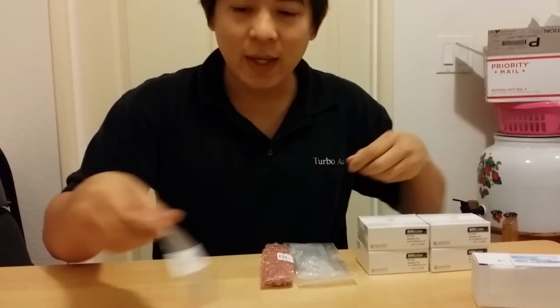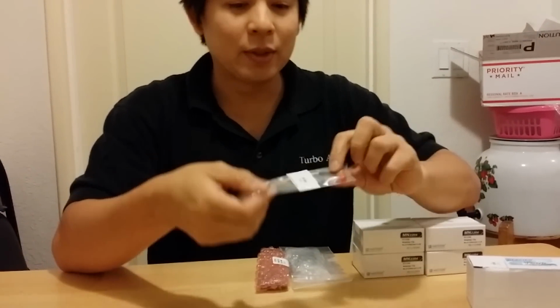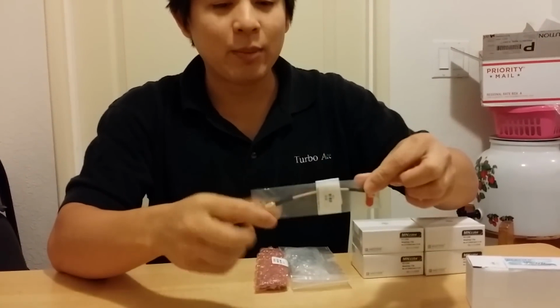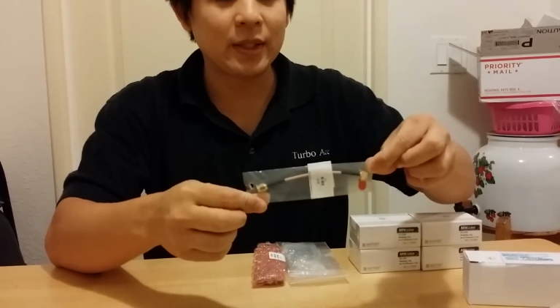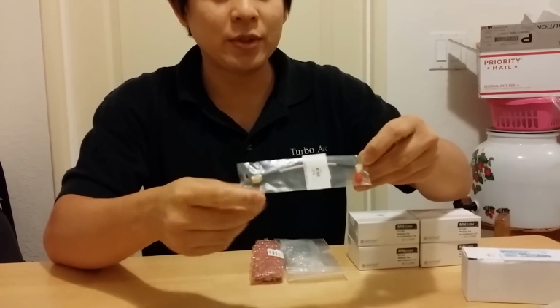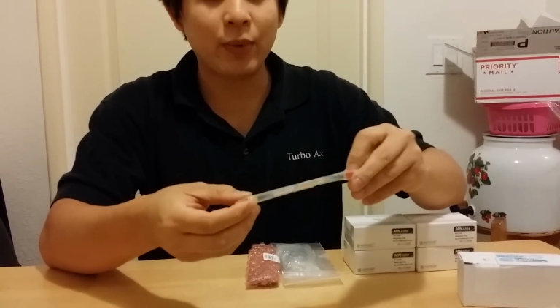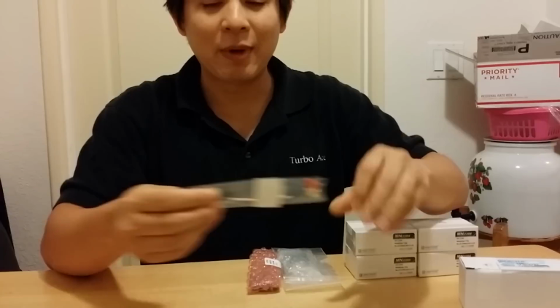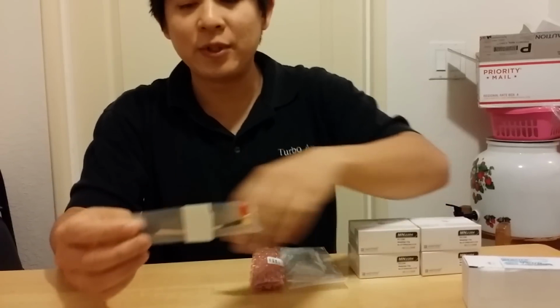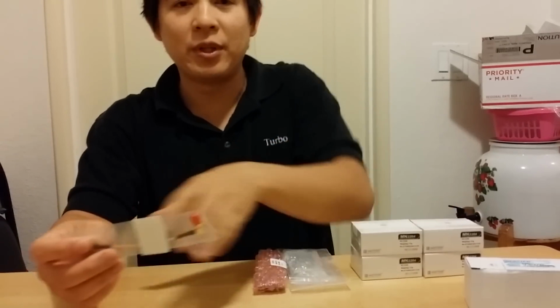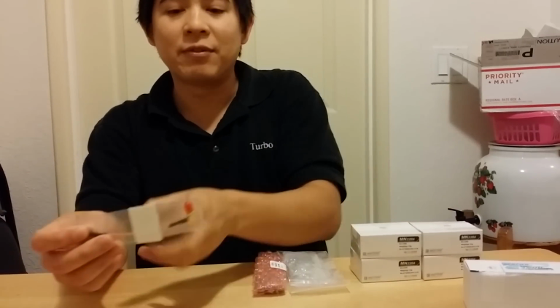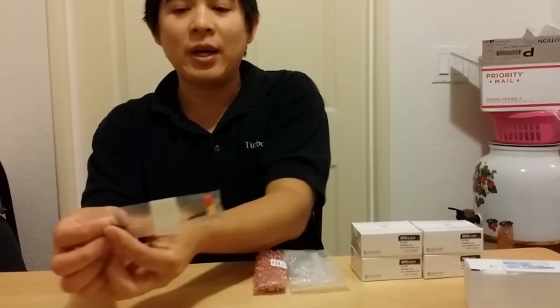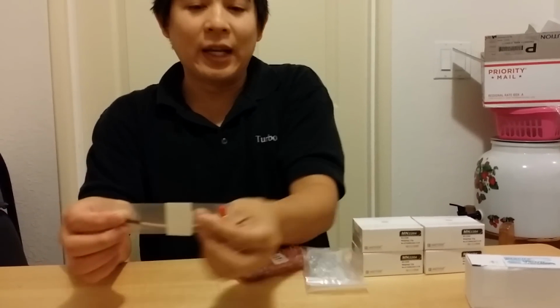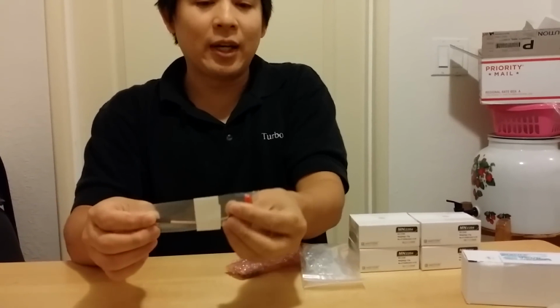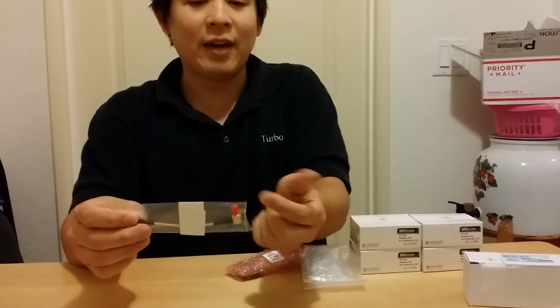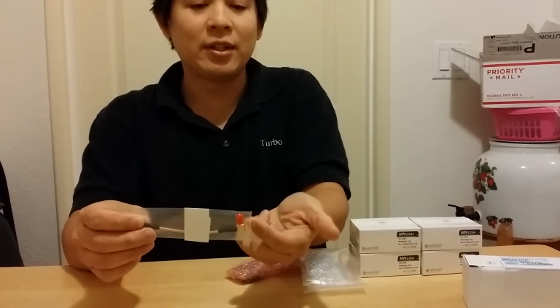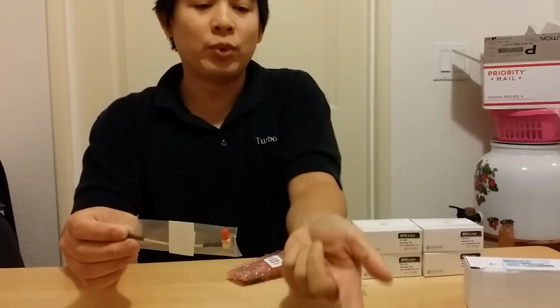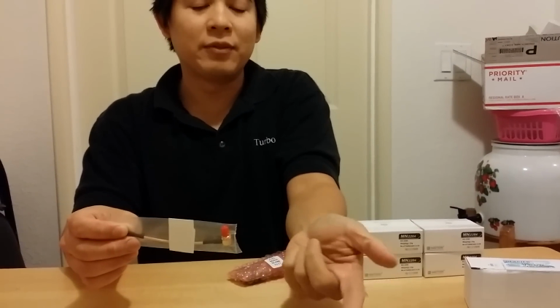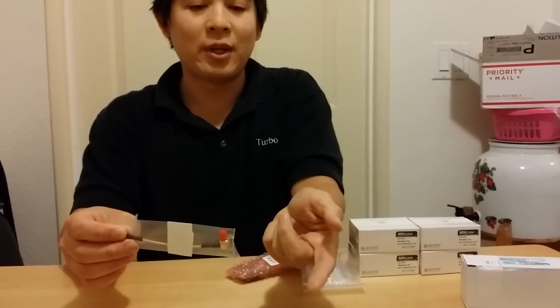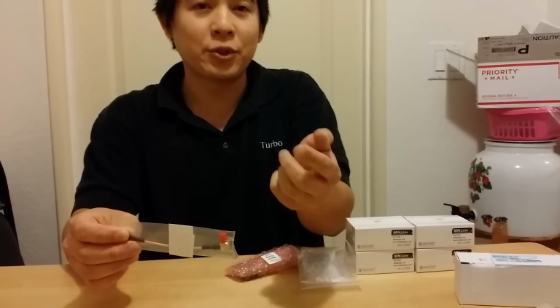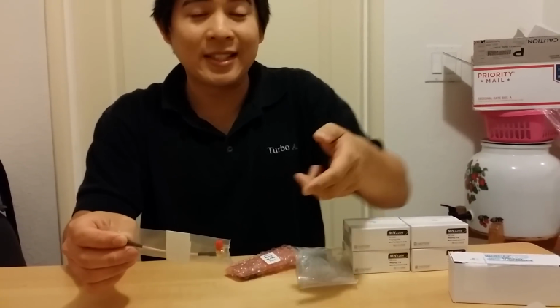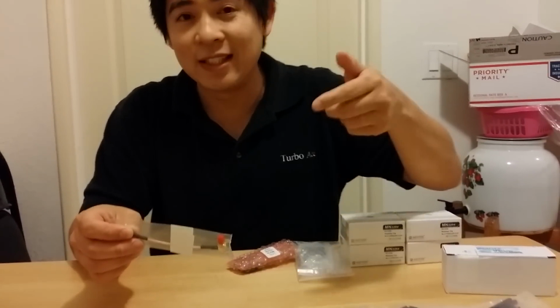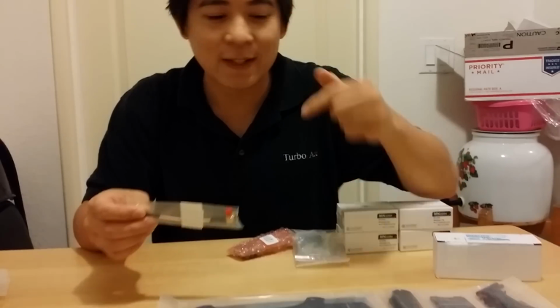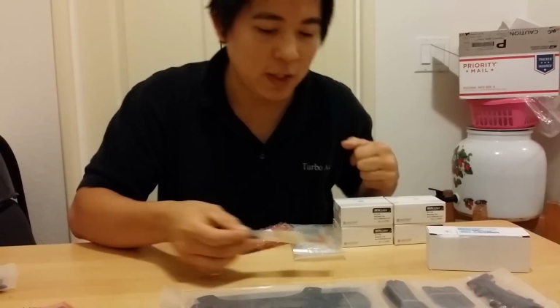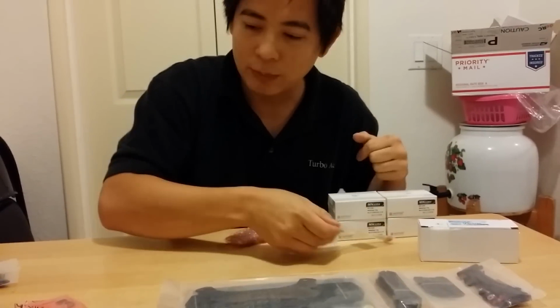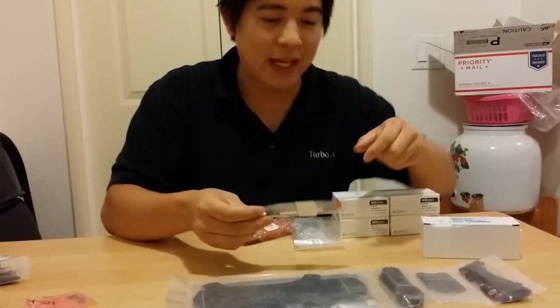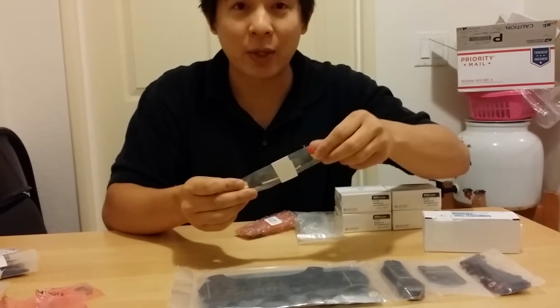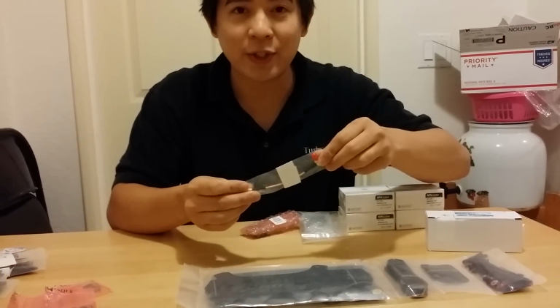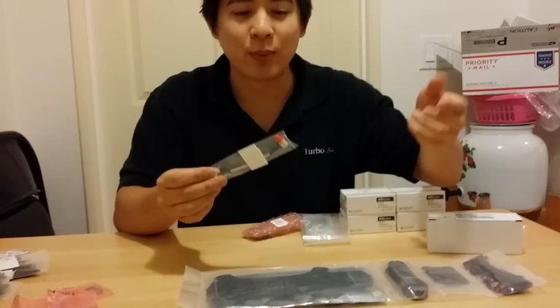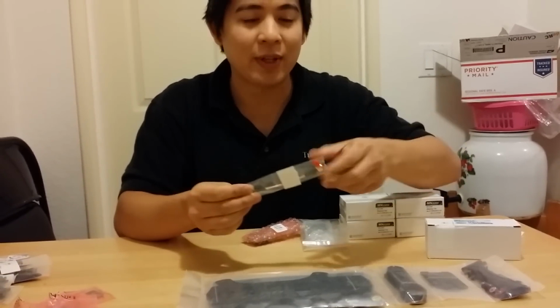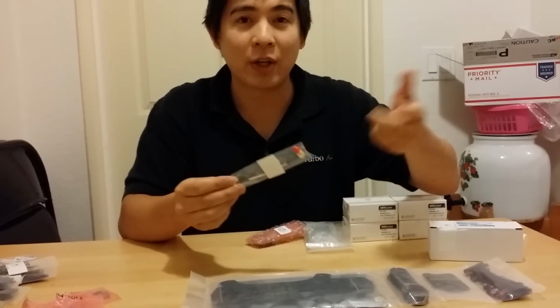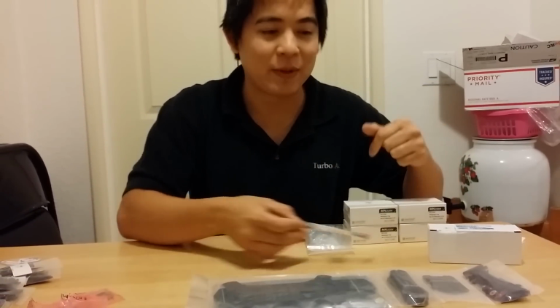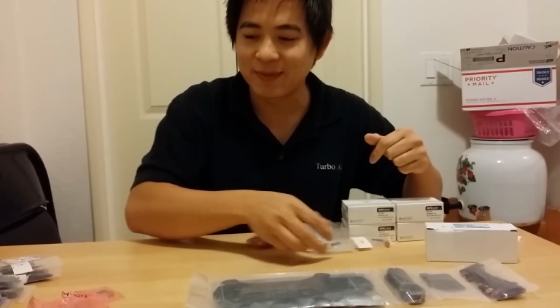I got the little SMA extension so that way I can put my video transmitter inside the frame, extend it out, and have the antenna on the rear of the frame, which I'll show you guys in the next video. That way when I crash while having too much fun, I don't break off my video transmitter.